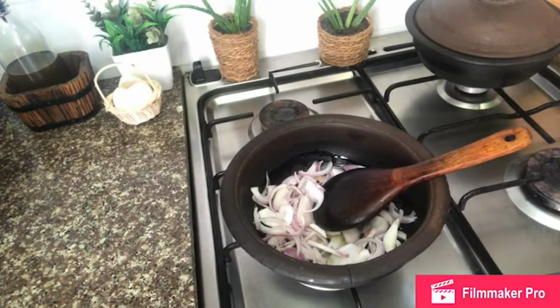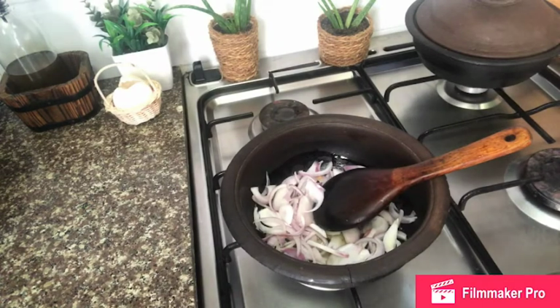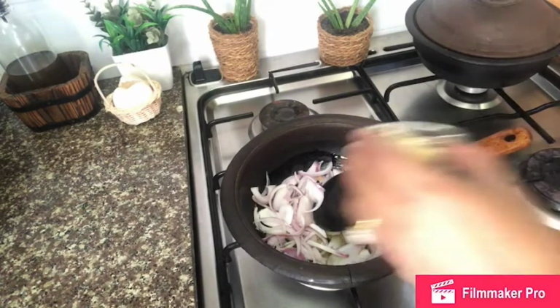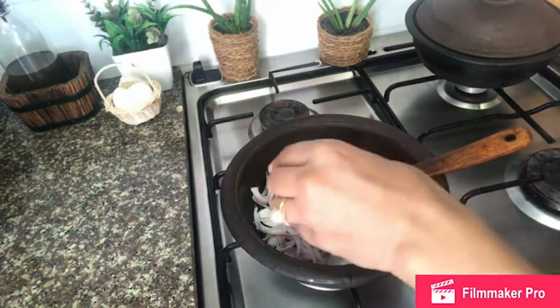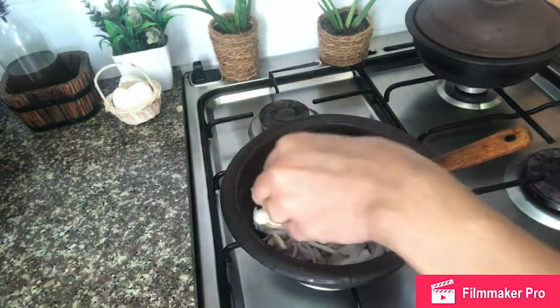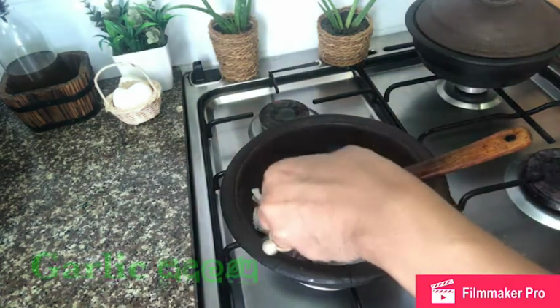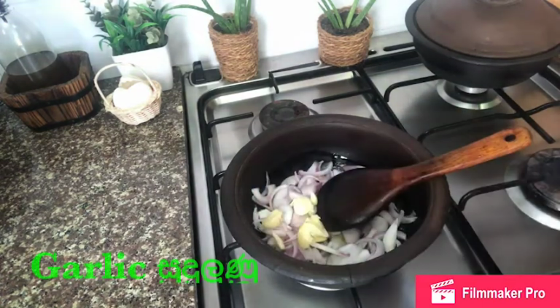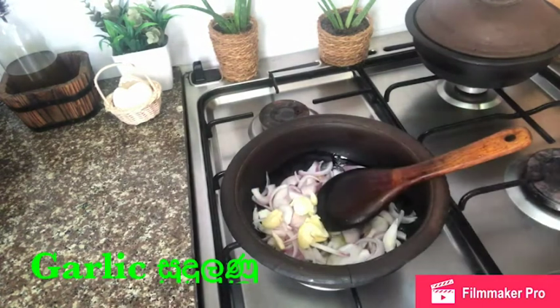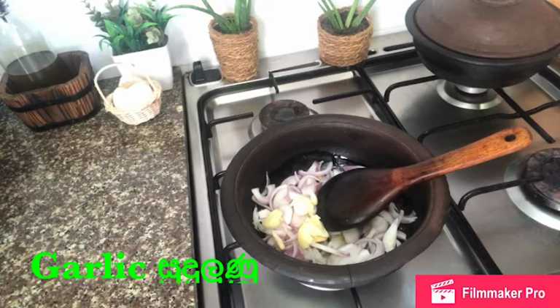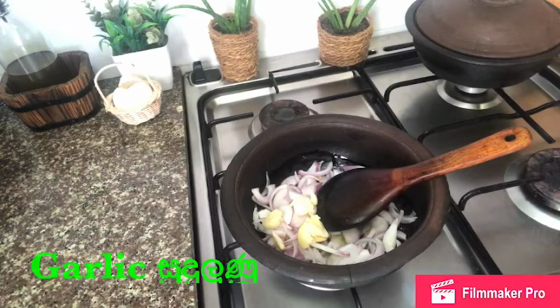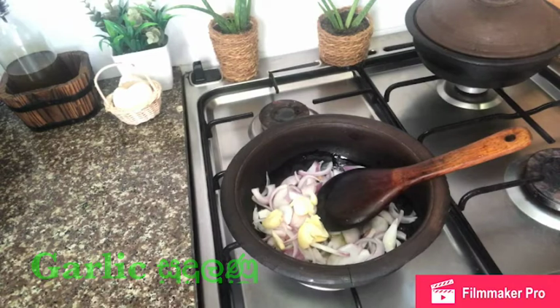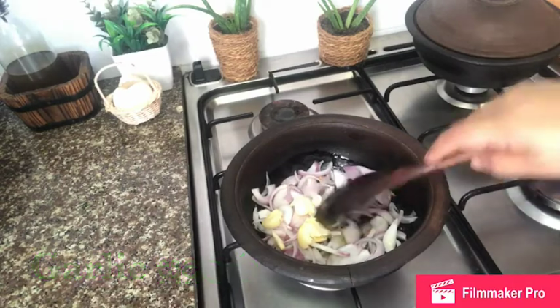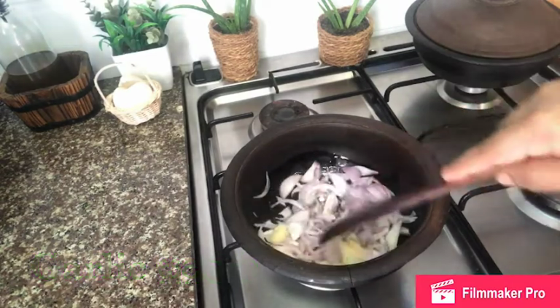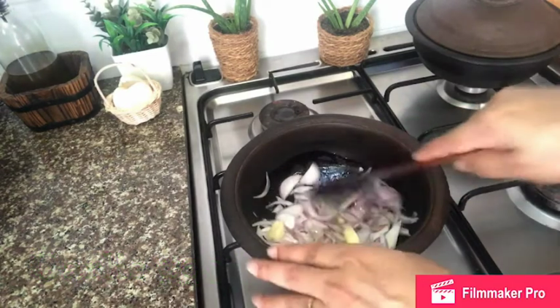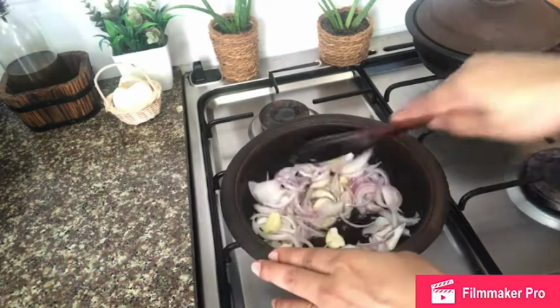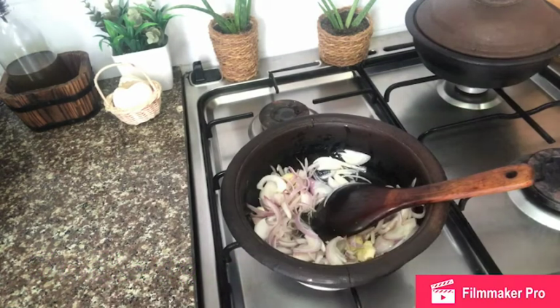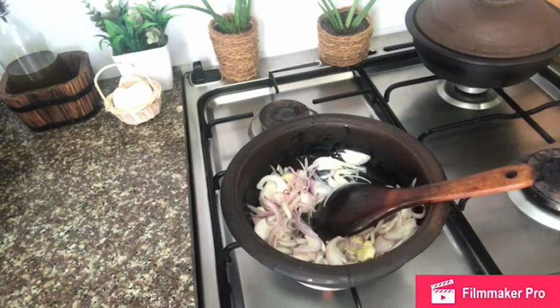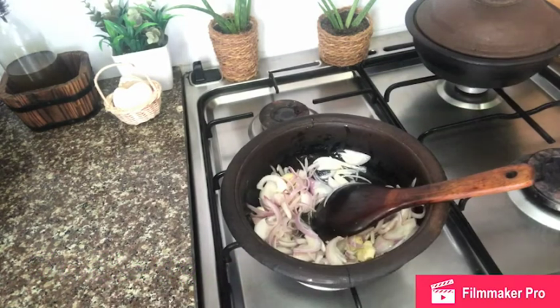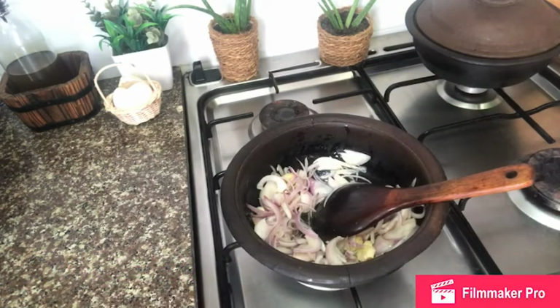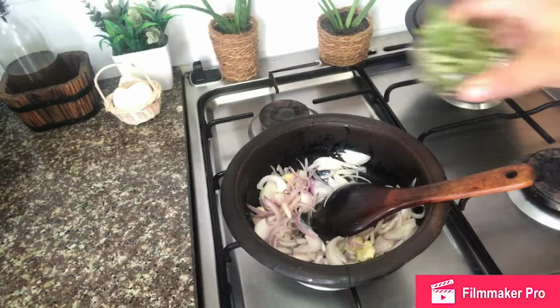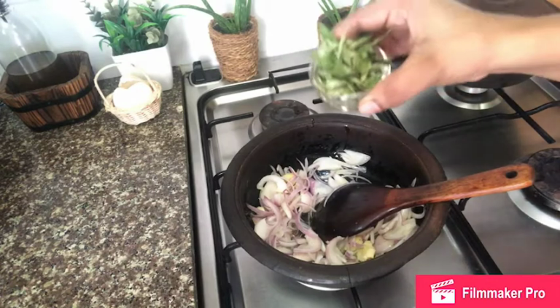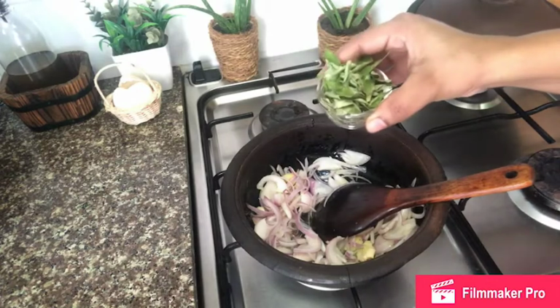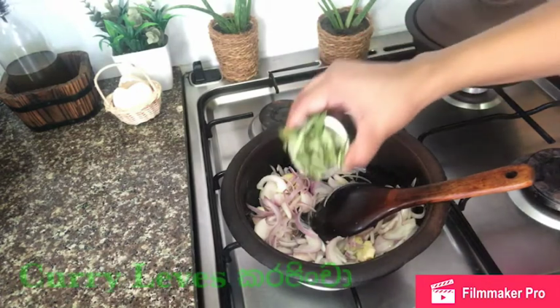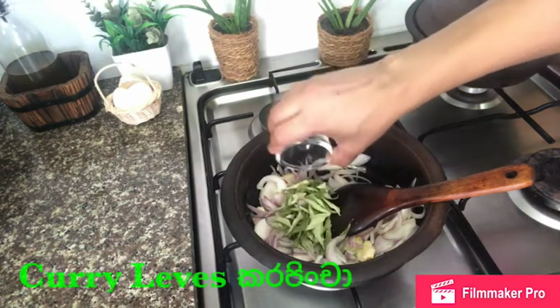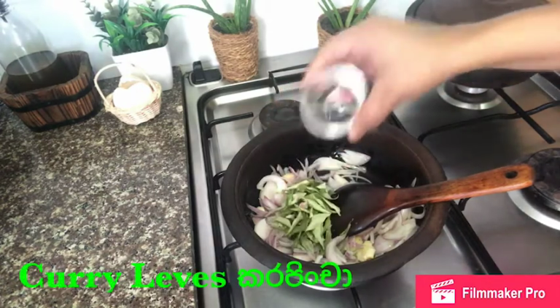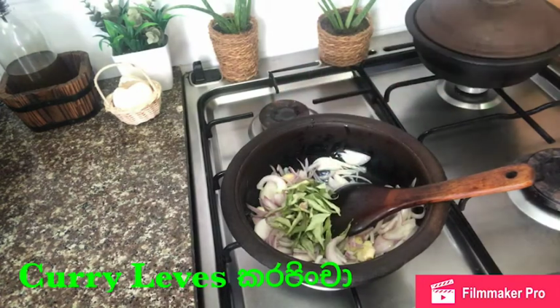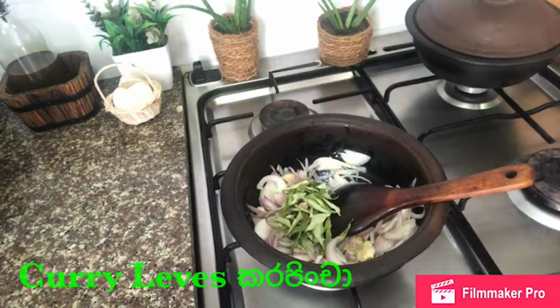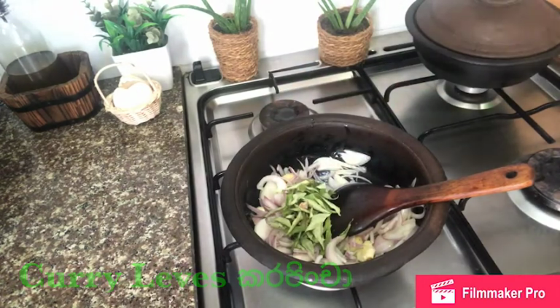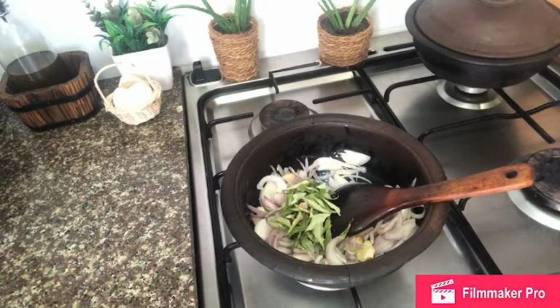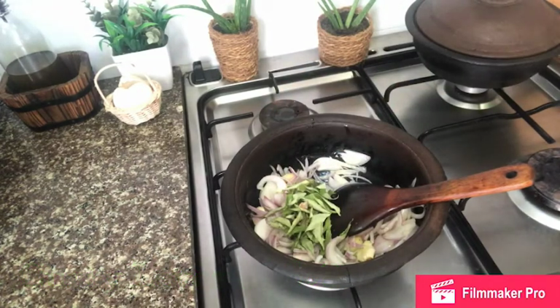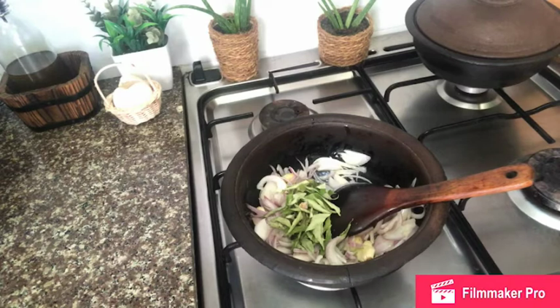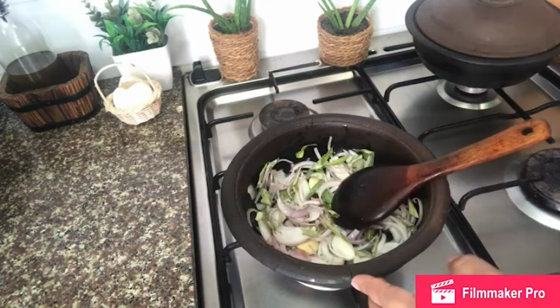Now I am going to add the soy sauce. This is the salad.